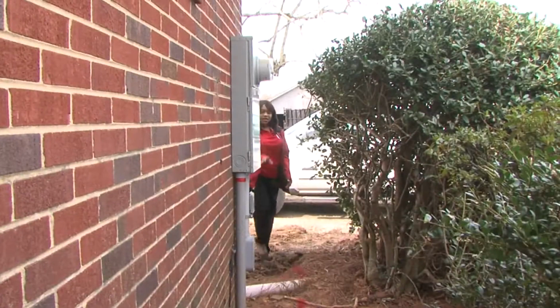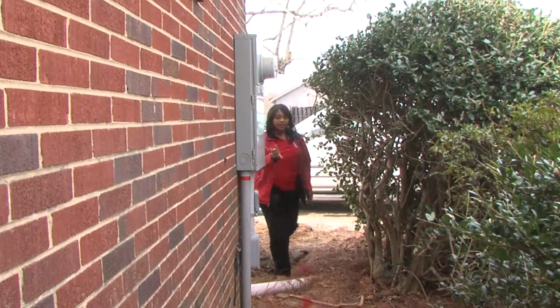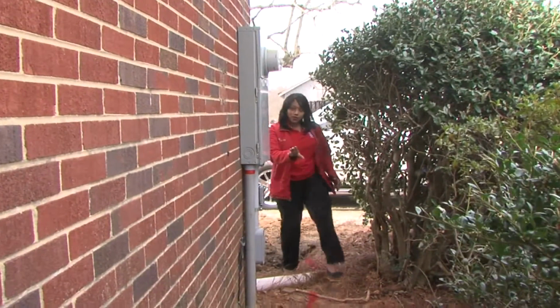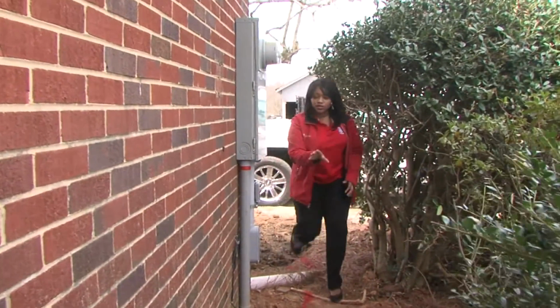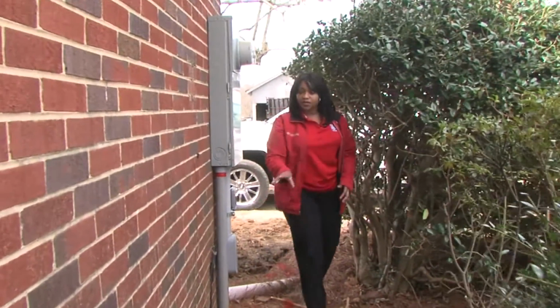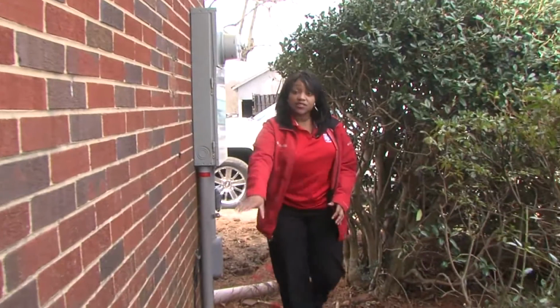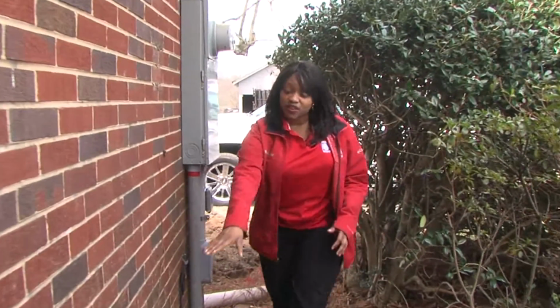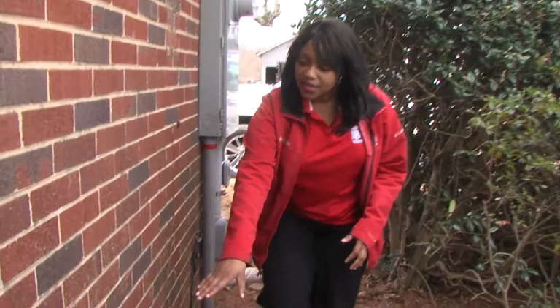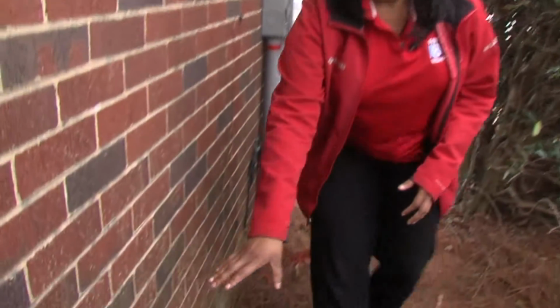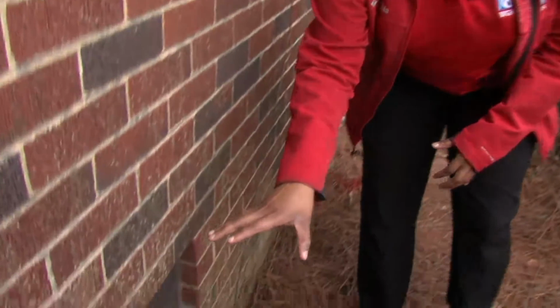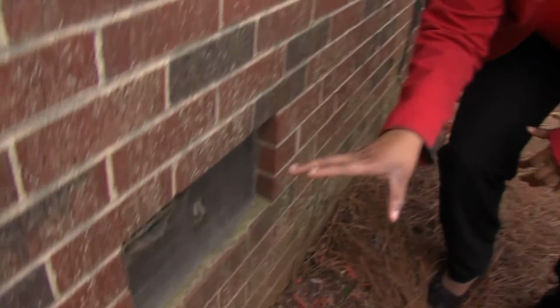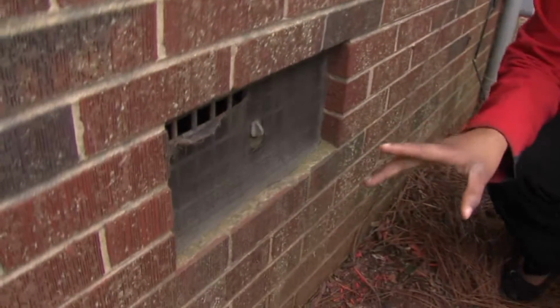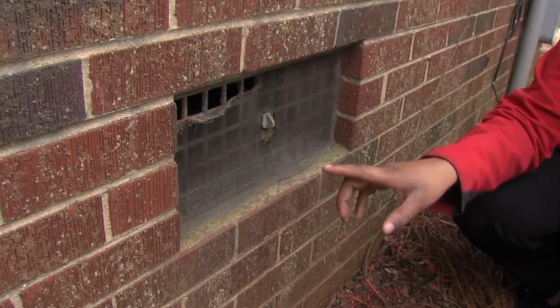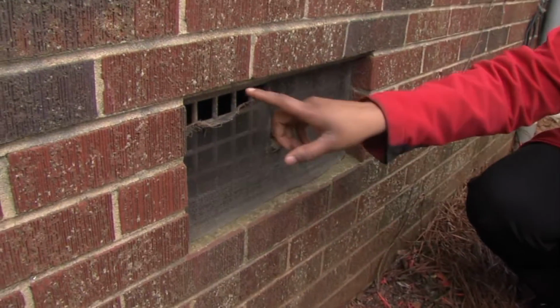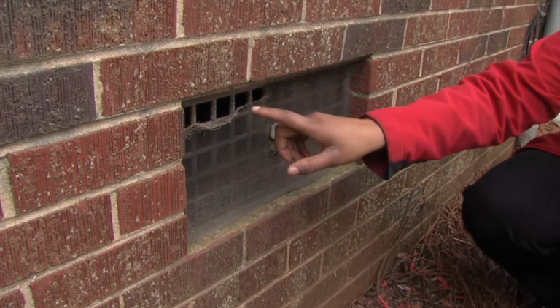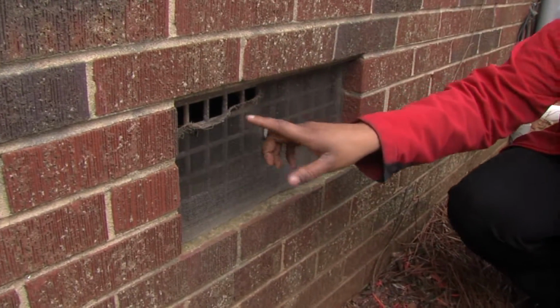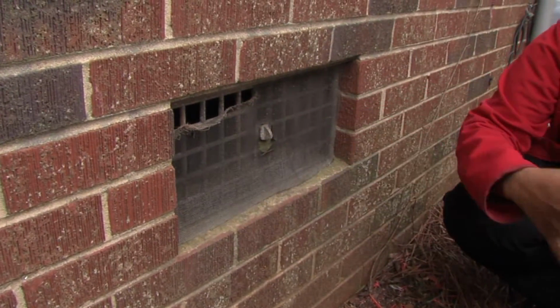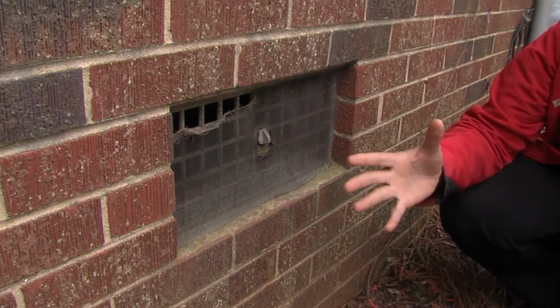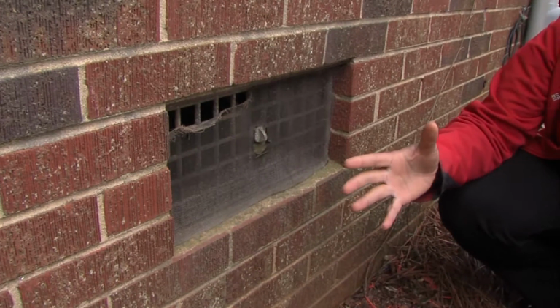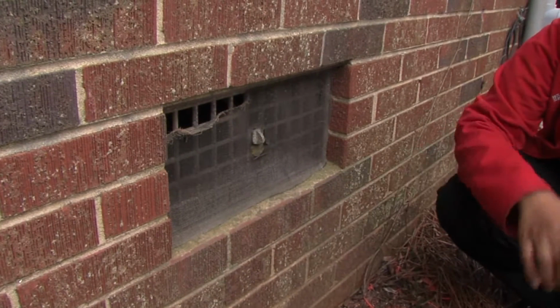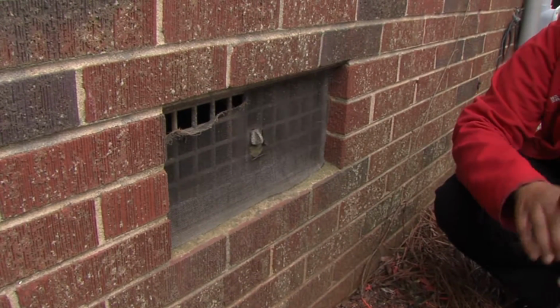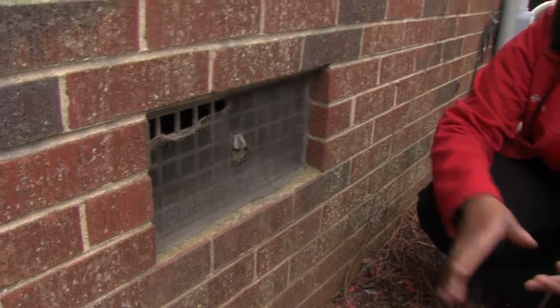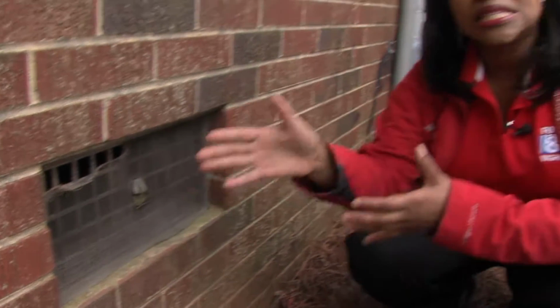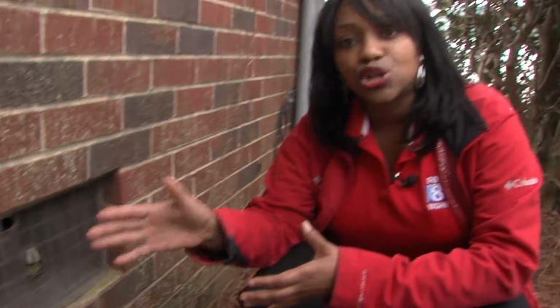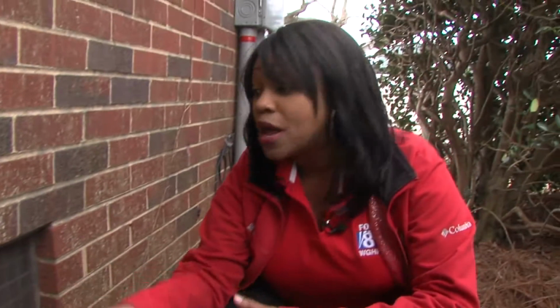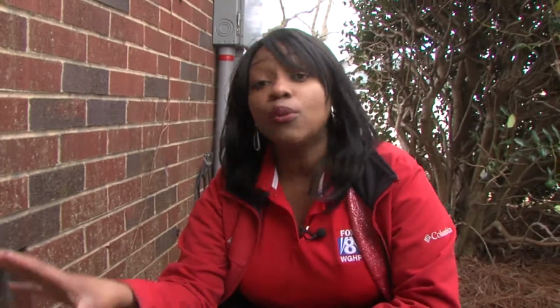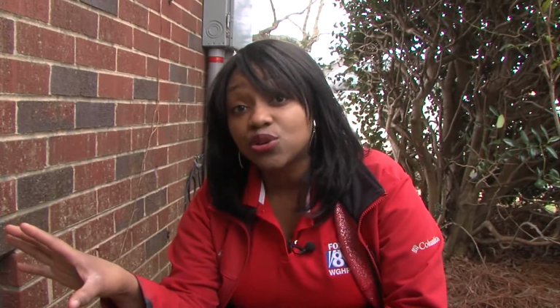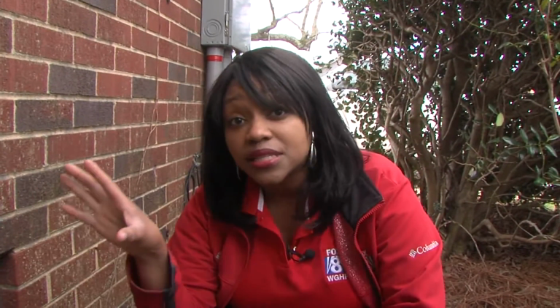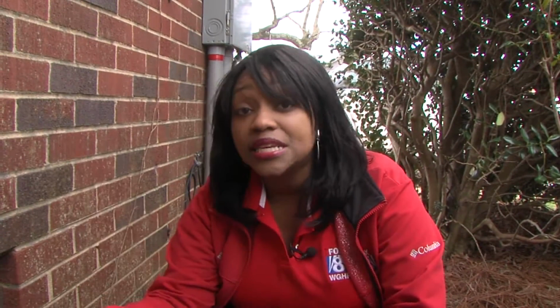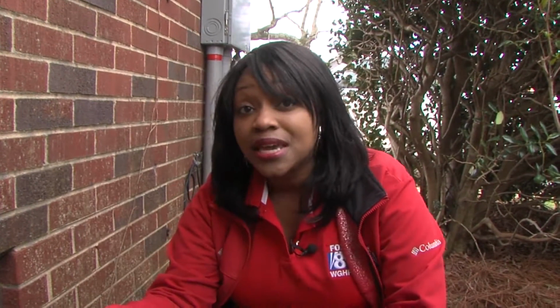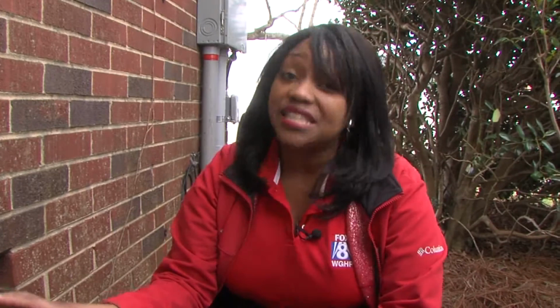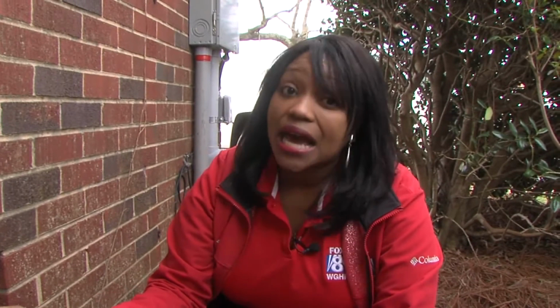Hey, take a look at this — I want to show you something. This foundation gap right here is the kind of thing that you want to look out for. You see the opening? This is an easy highway for rodents and insects to get inside your home. You want to make sure that this is sealed up tight.